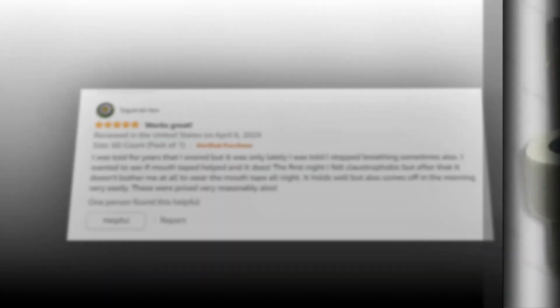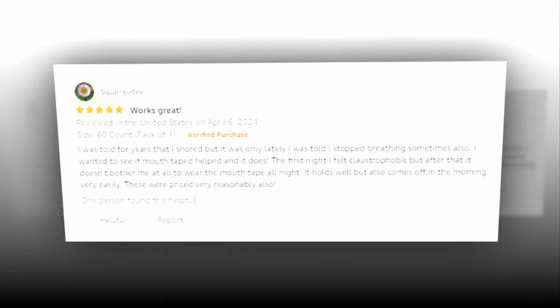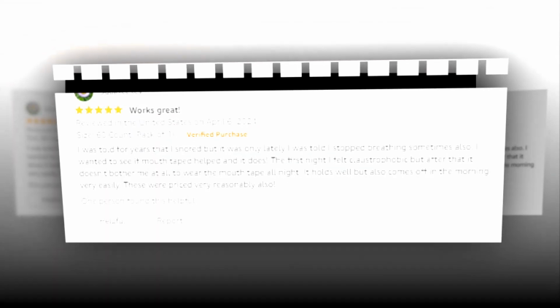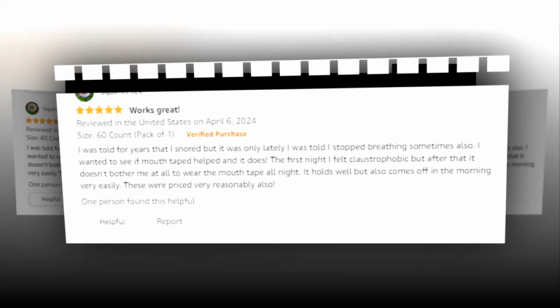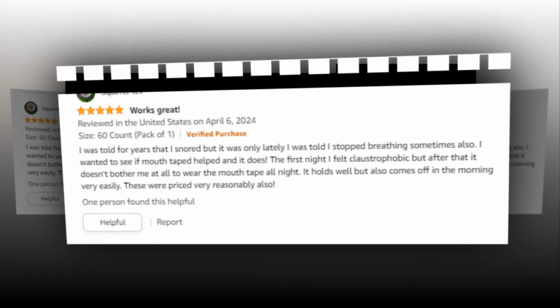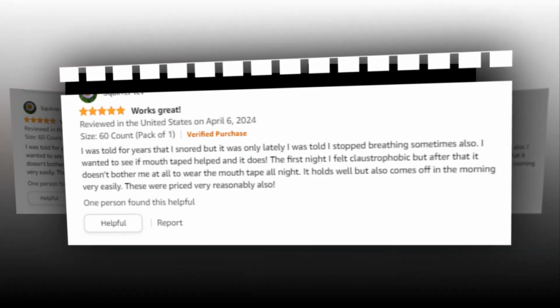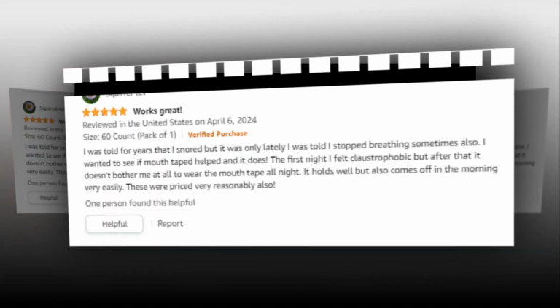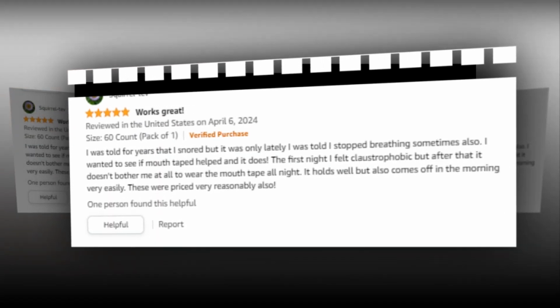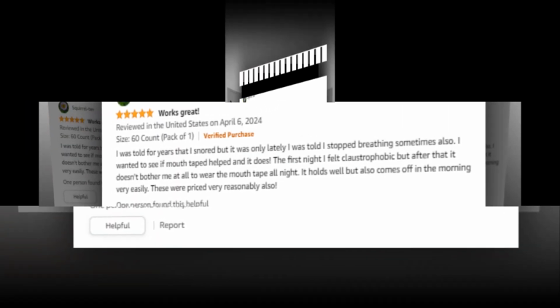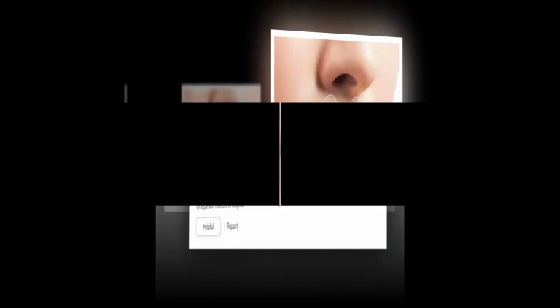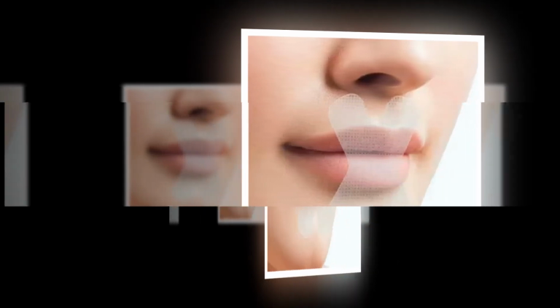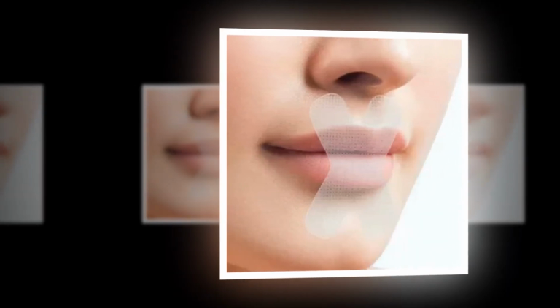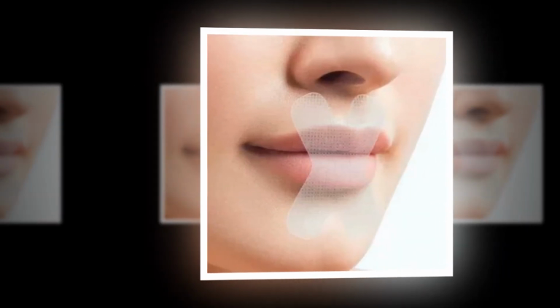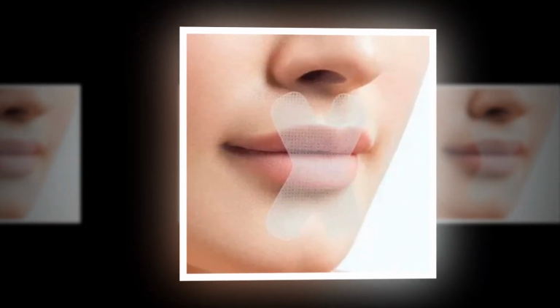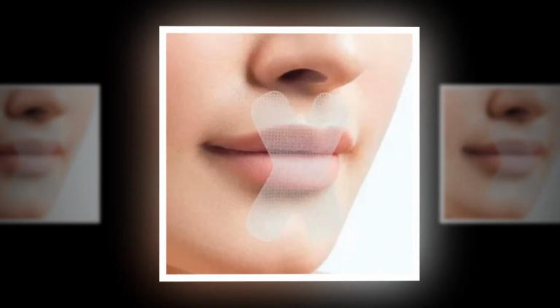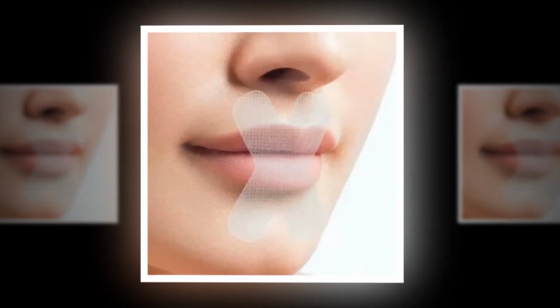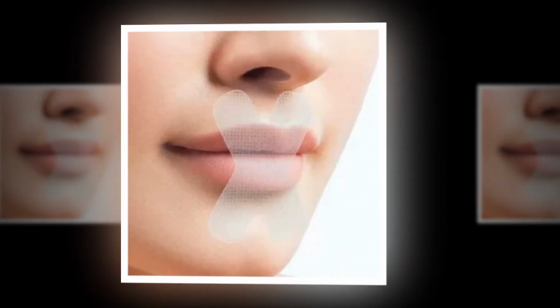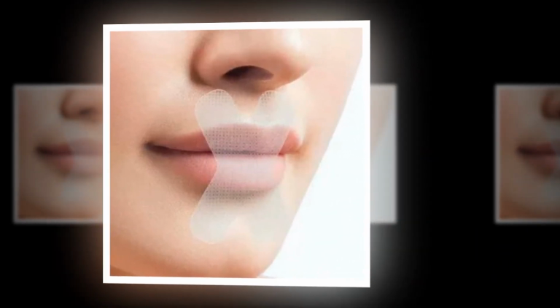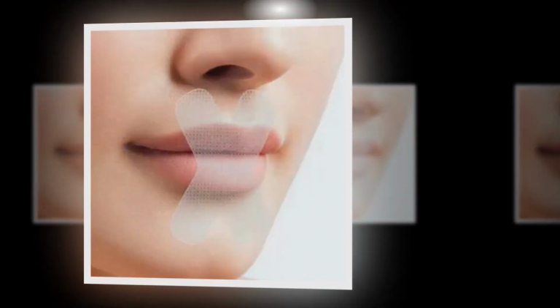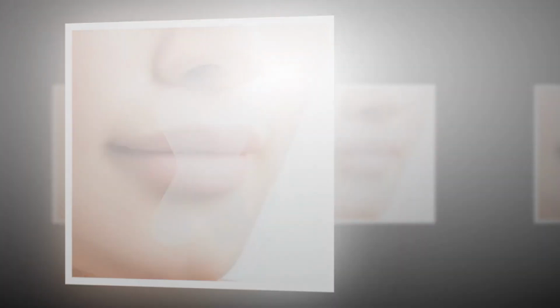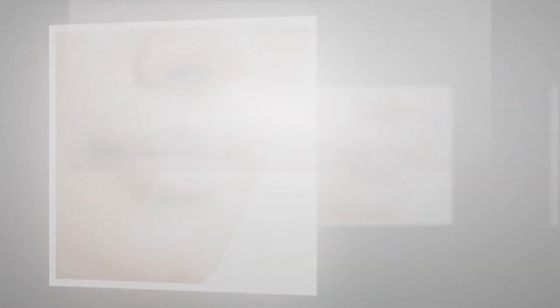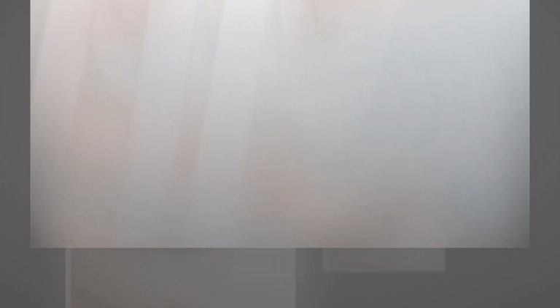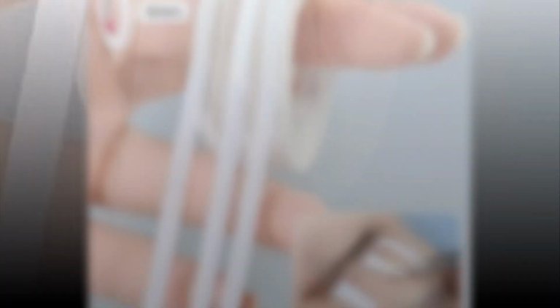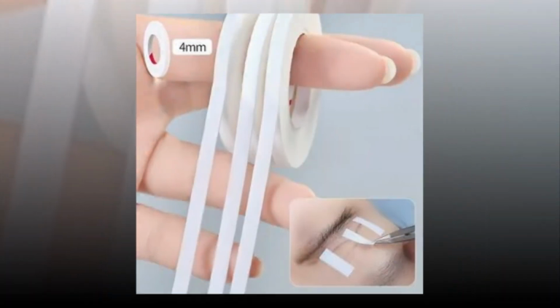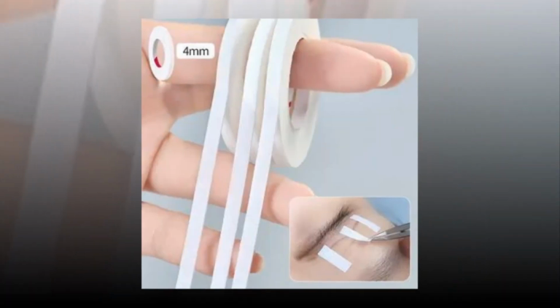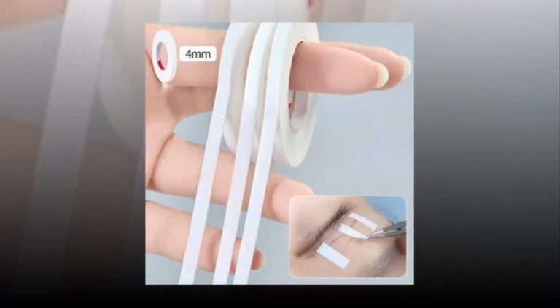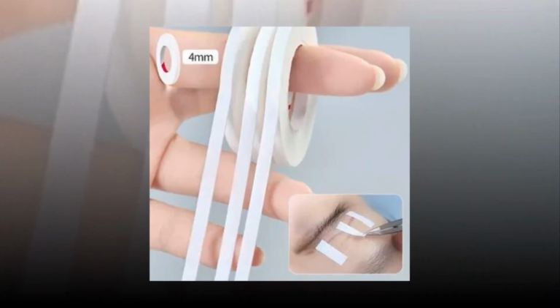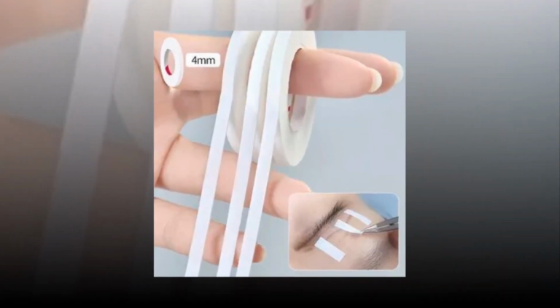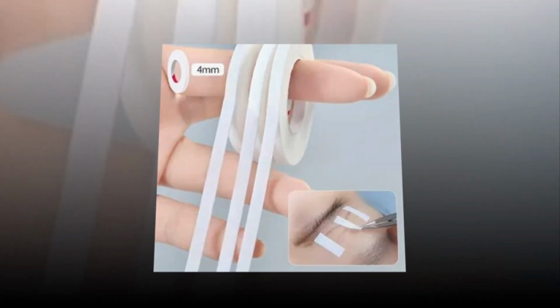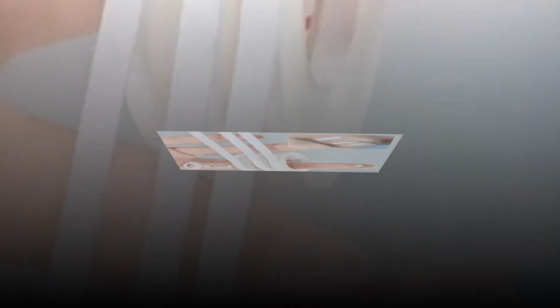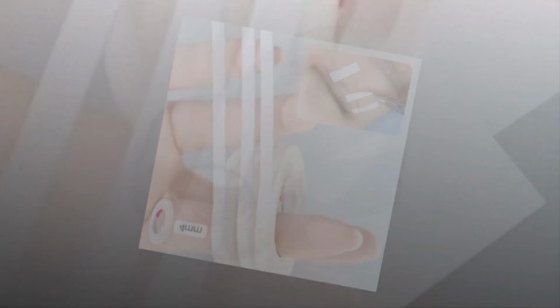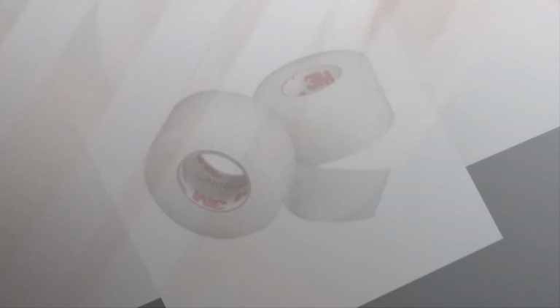Guaranteeing a snug, comfortable fit all day and/or night. Our tape is simple to use and has been specifically formulated for painless removal and gentle adherence, guaranteeing pleasant and long-lasting protection. Peel and stick is as simple as it sounds.